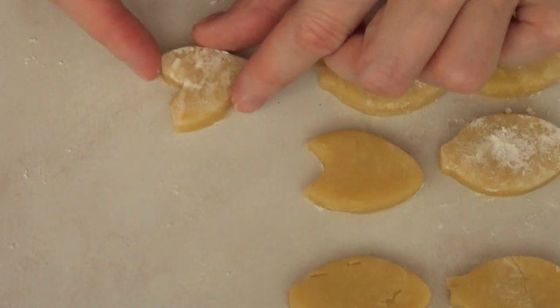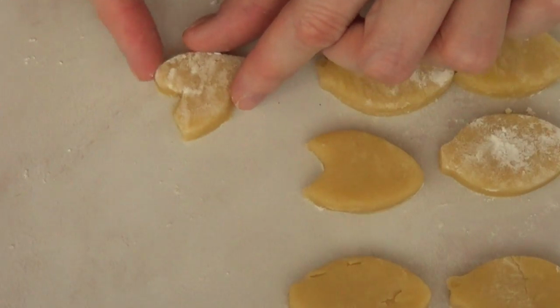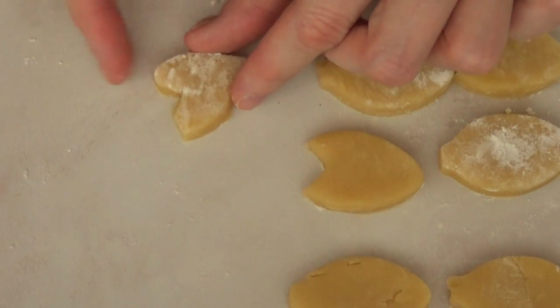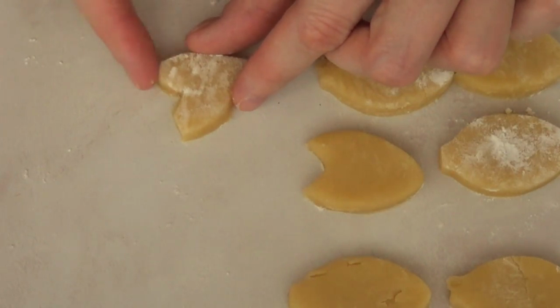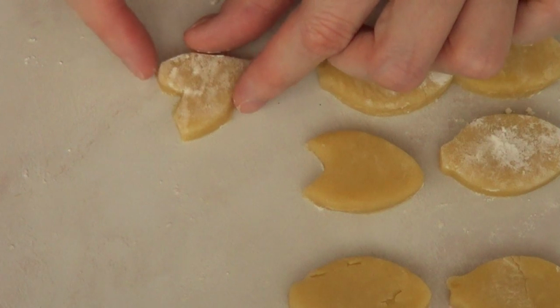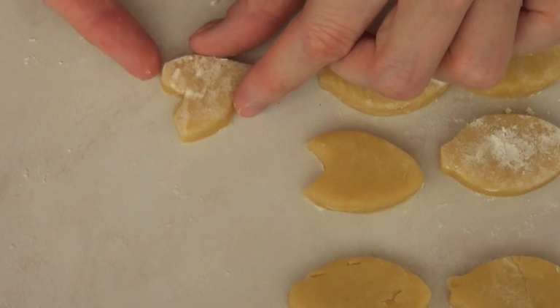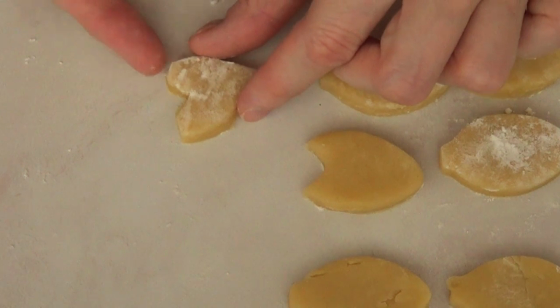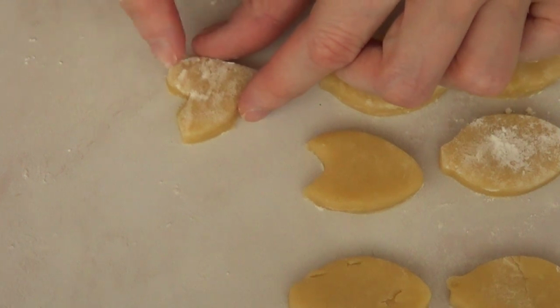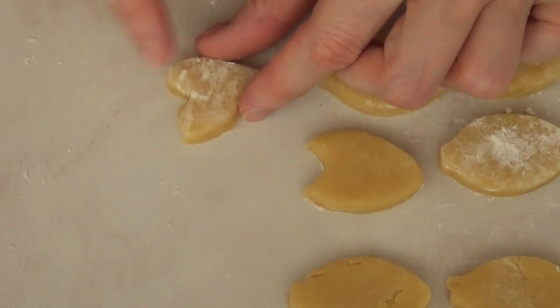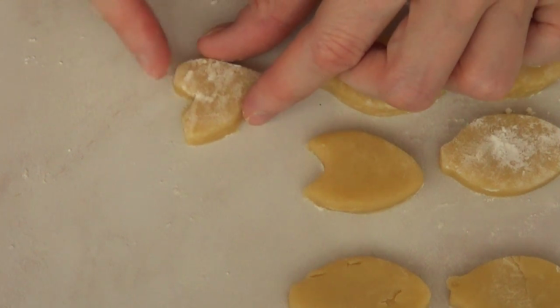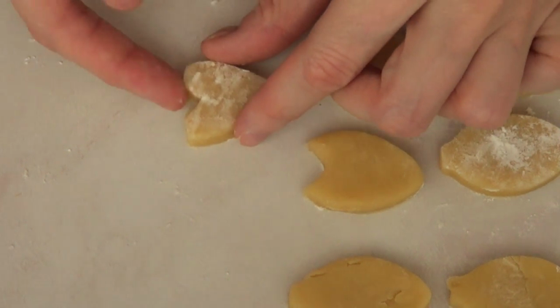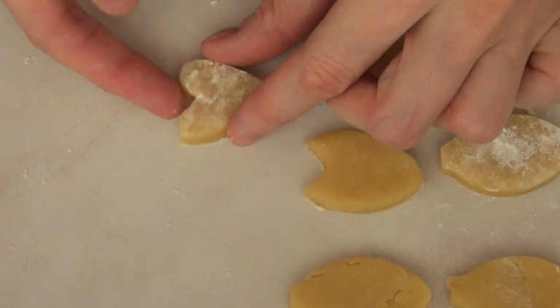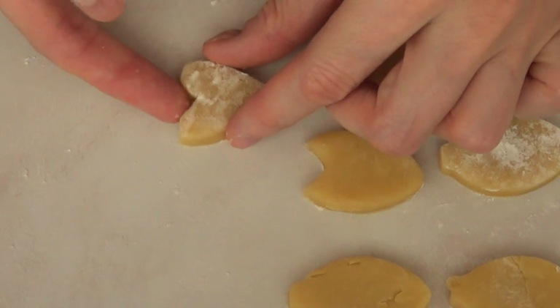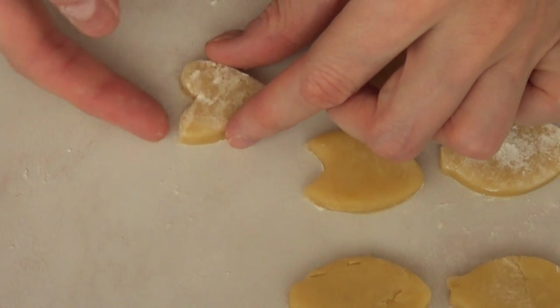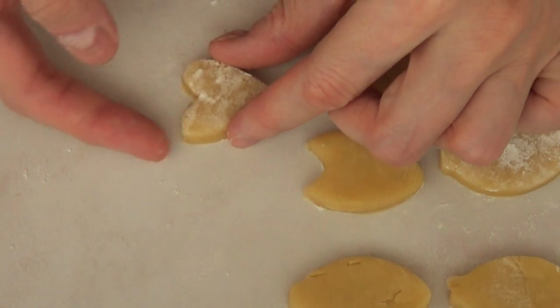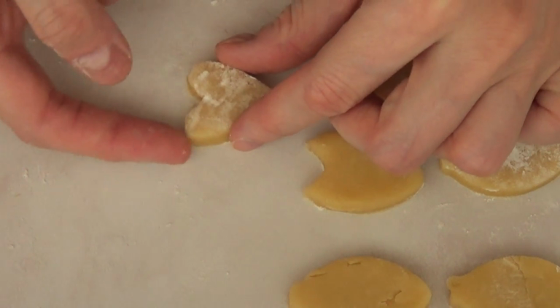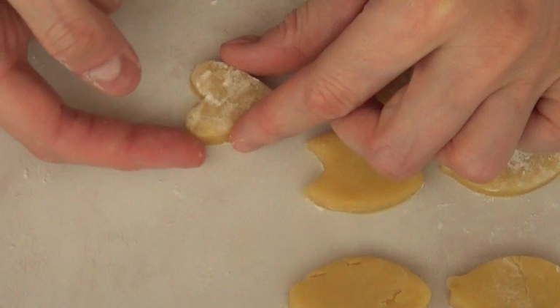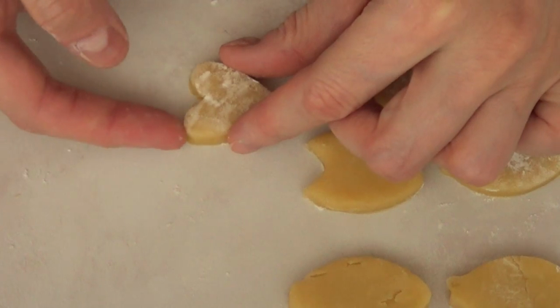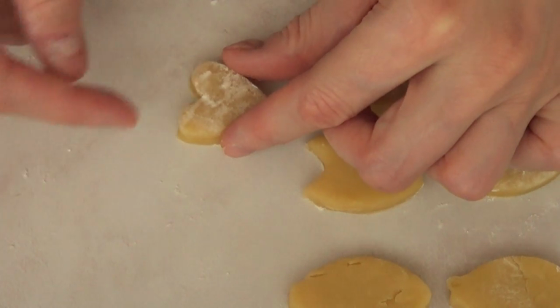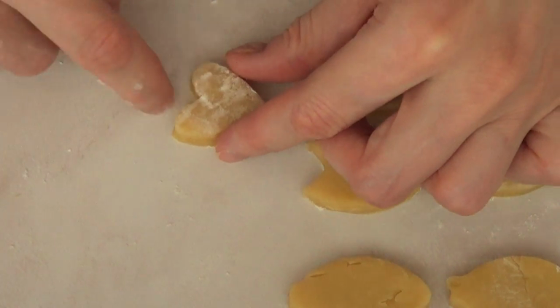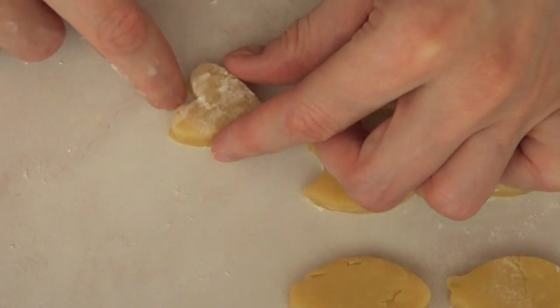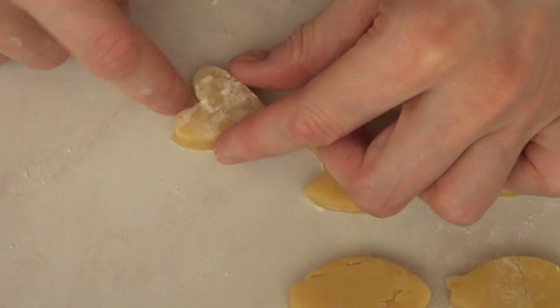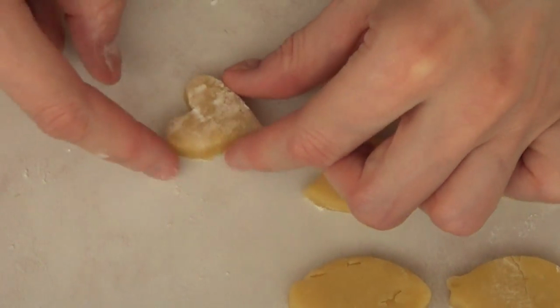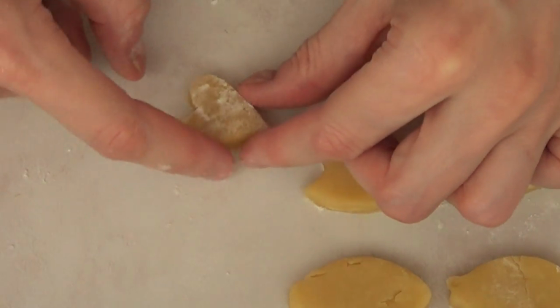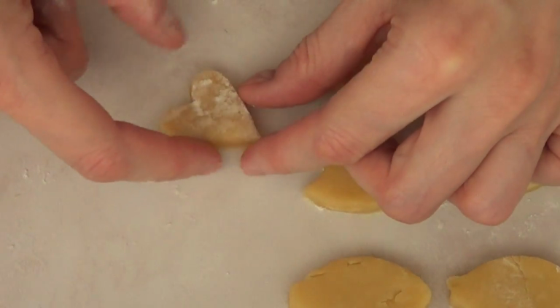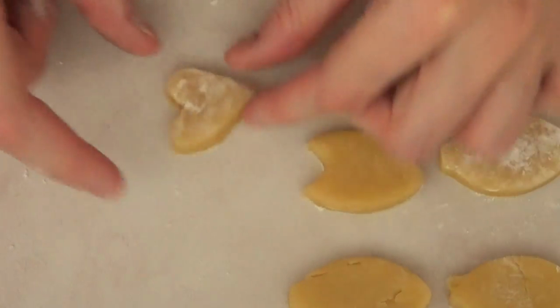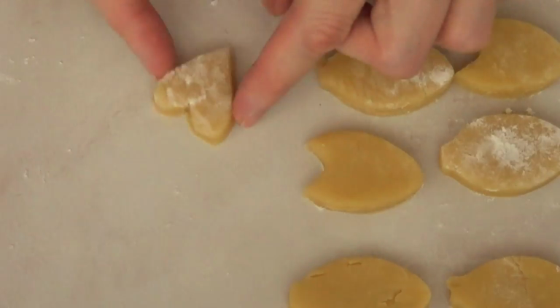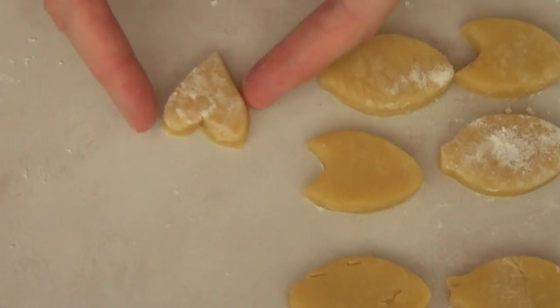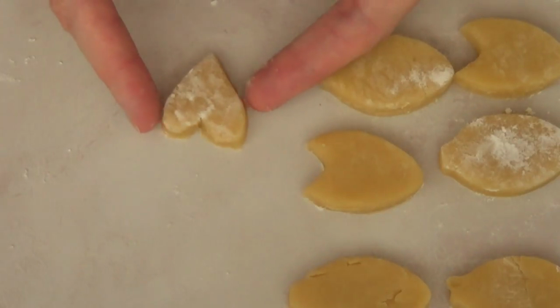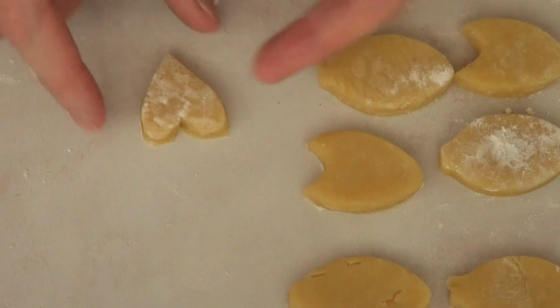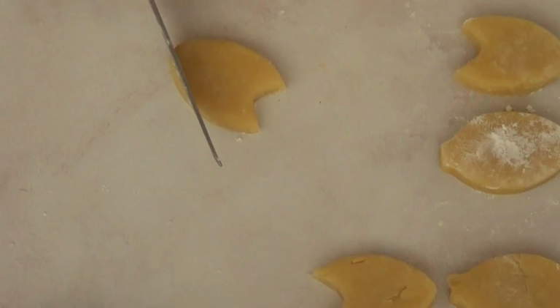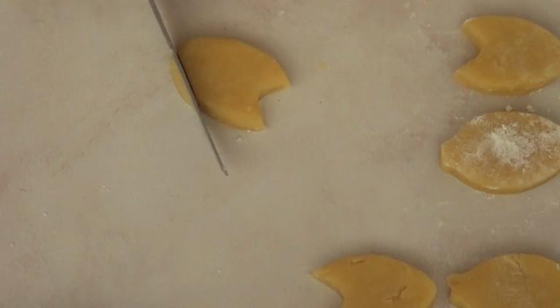At this point I'm just going to go with my fingers and curve the top part and make the shape how I want it to be. Of course, if you own a small heart-shaped cookie cutter, you don't really need to do all this.